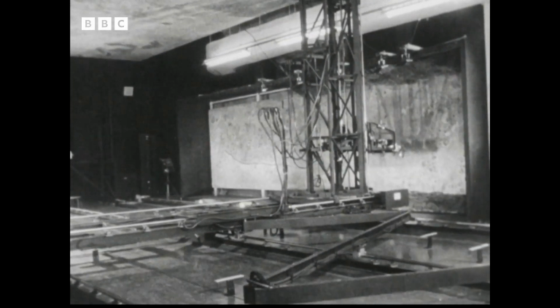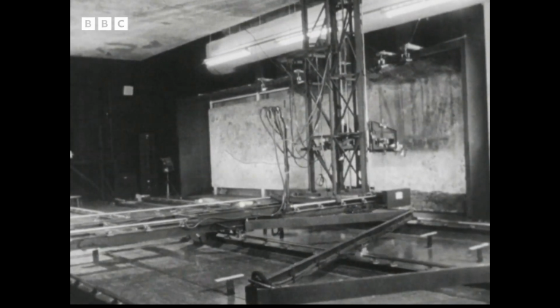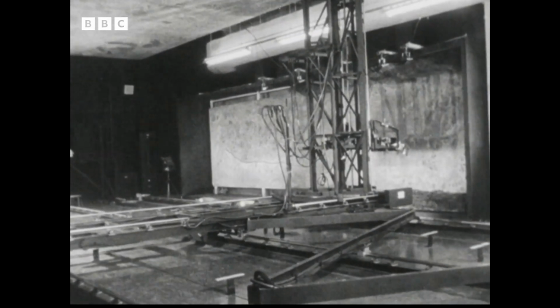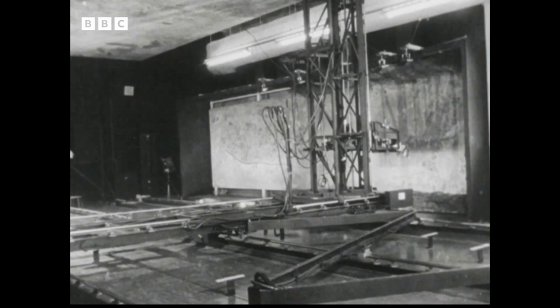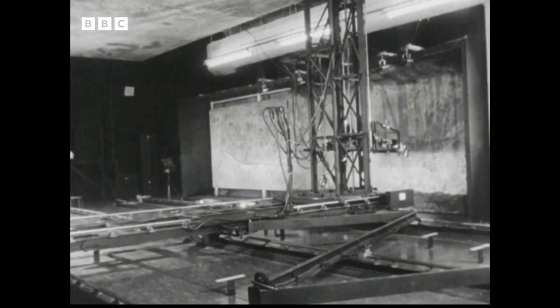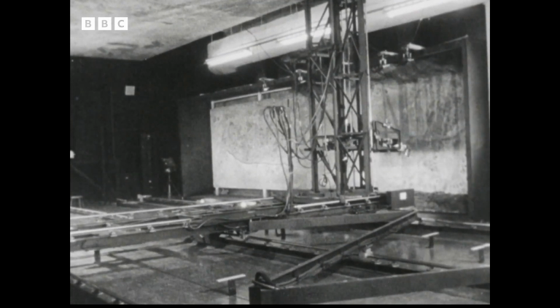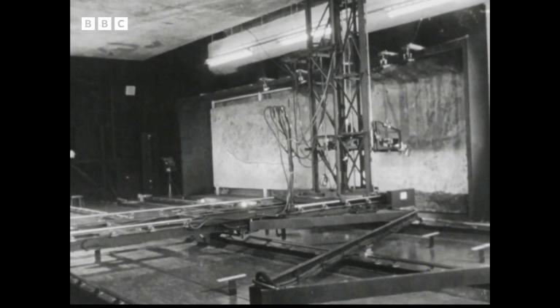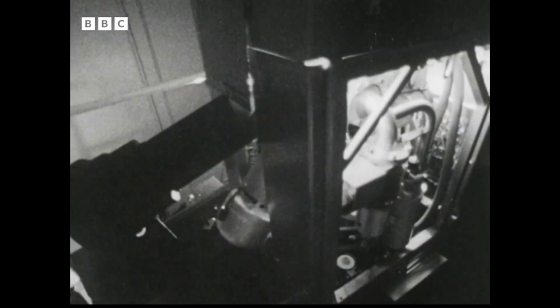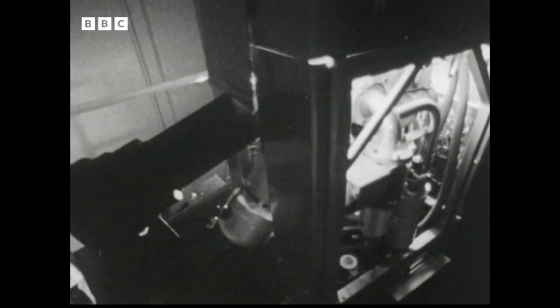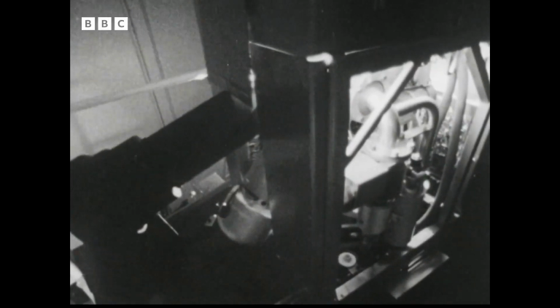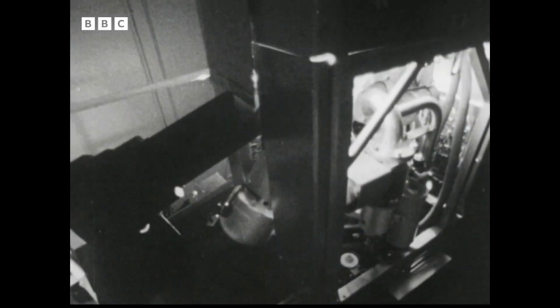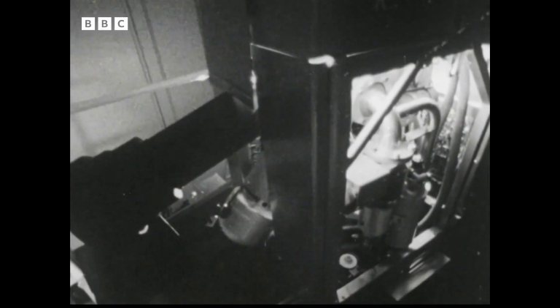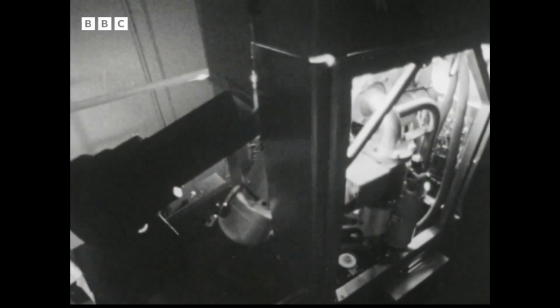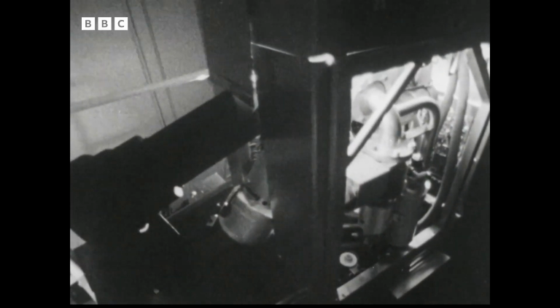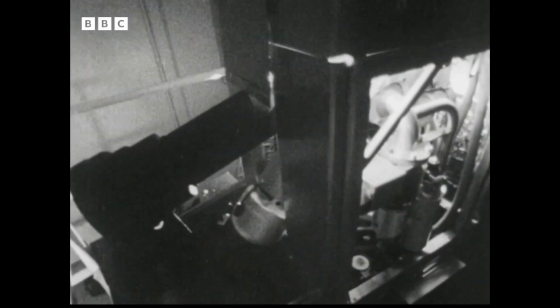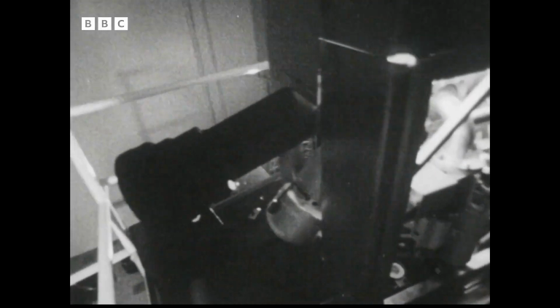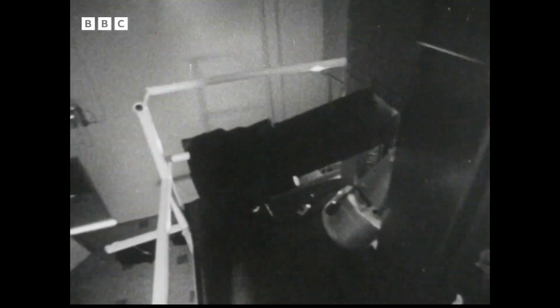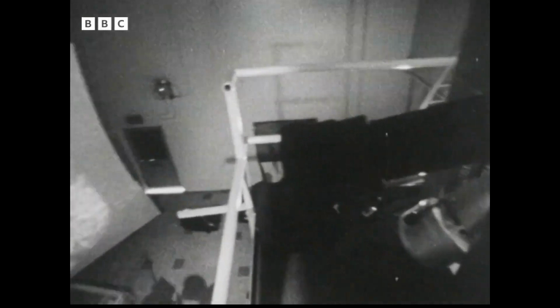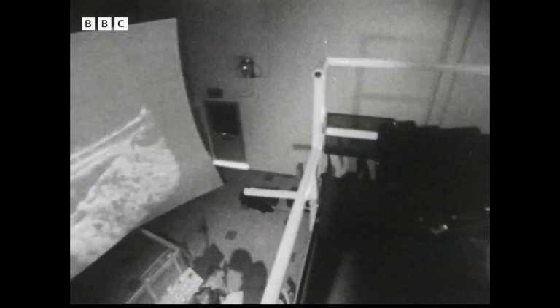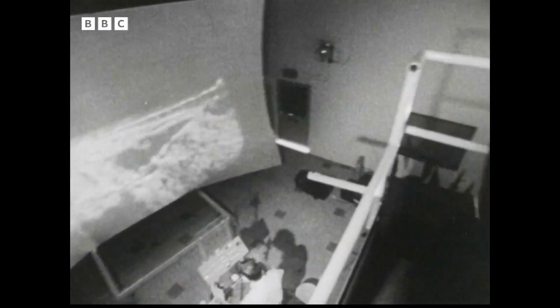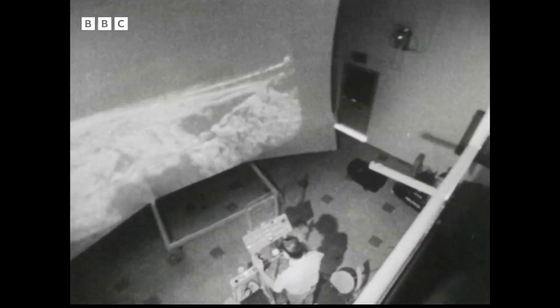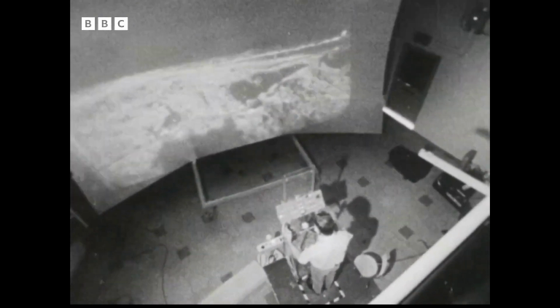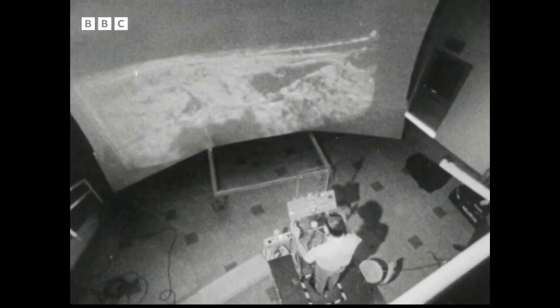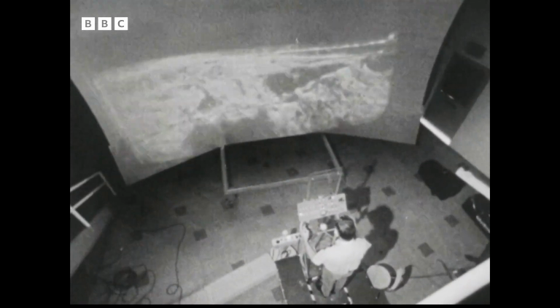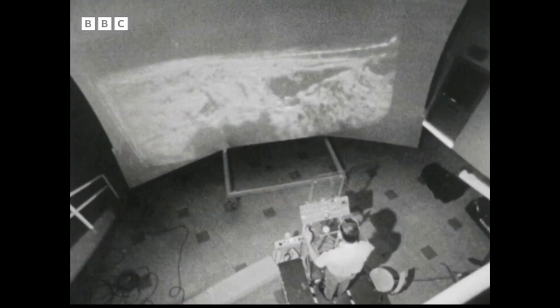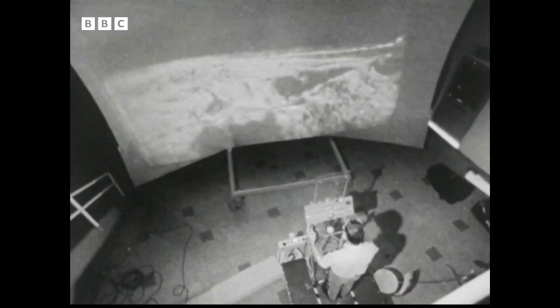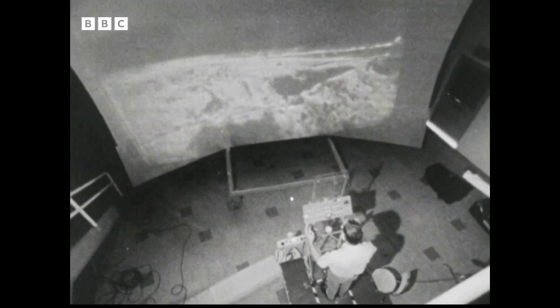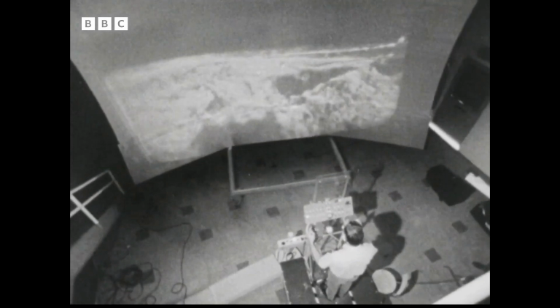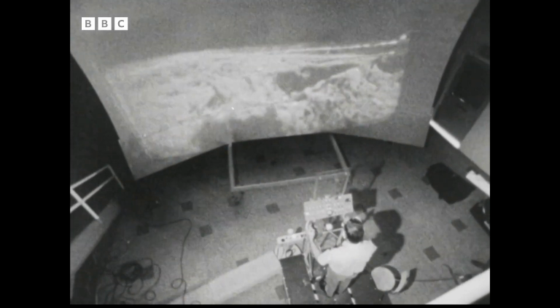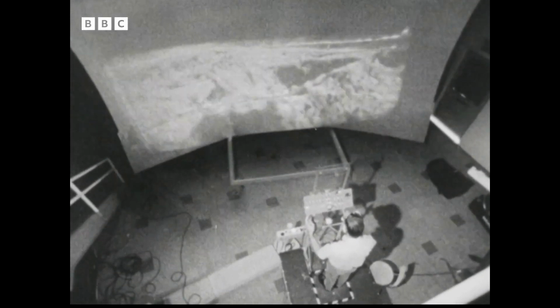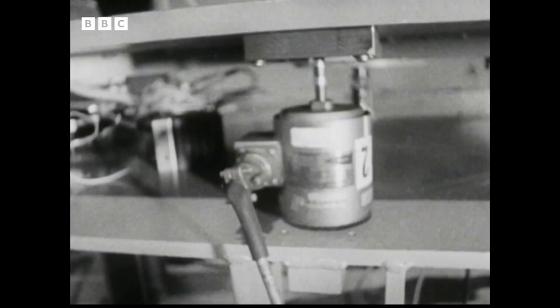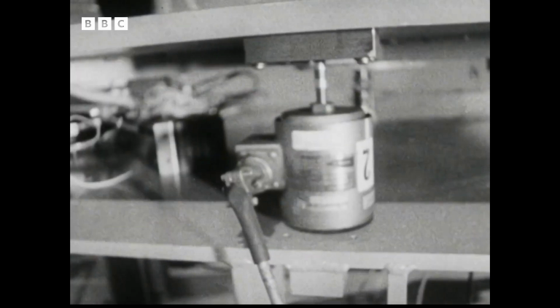The picture from the camera on the gantry is fed into this television projector. Below, in front of a 20-foot wide screen, is a model of a lunar scooter — the kind of personal jet transport astronauts might use when they get on the moon's surface.